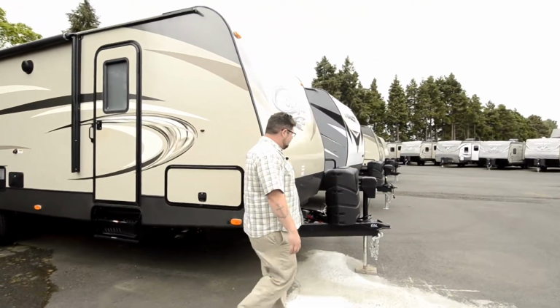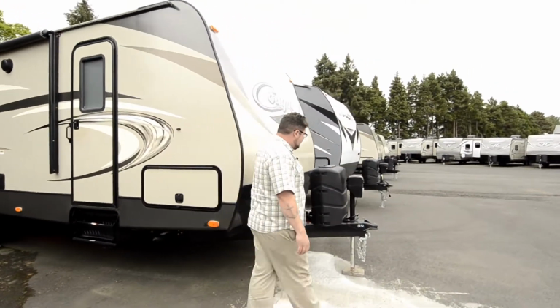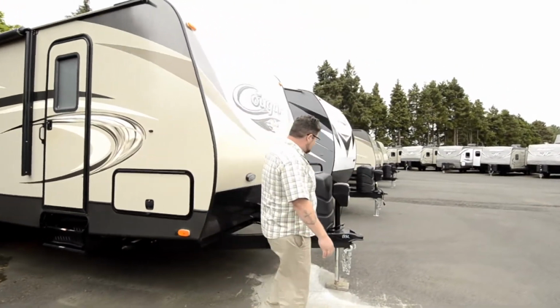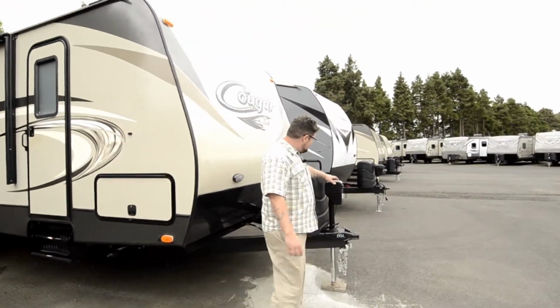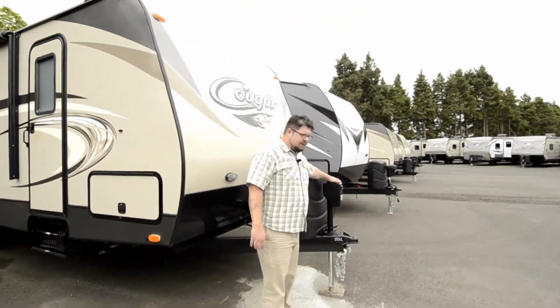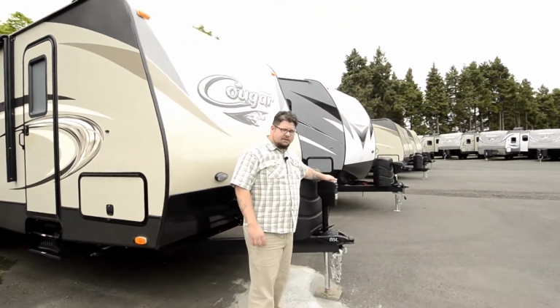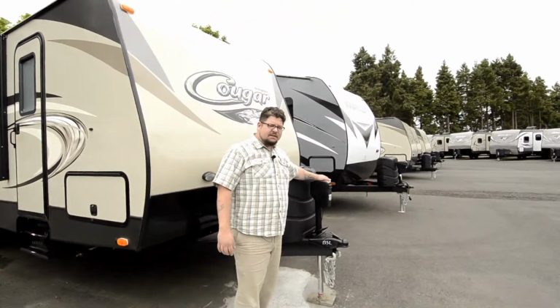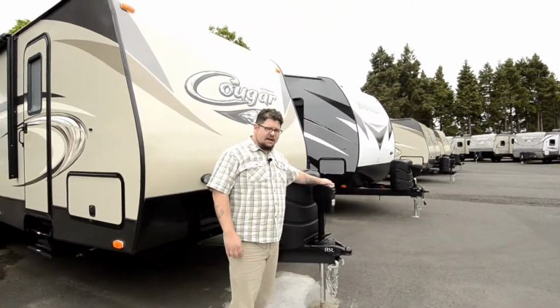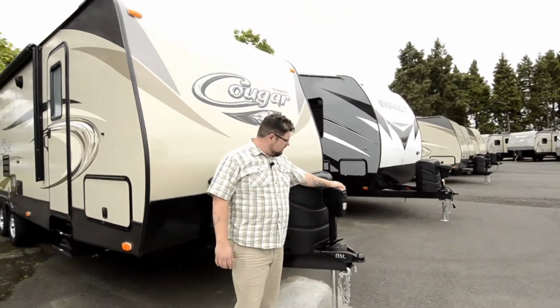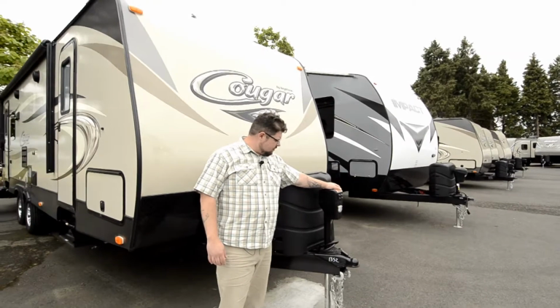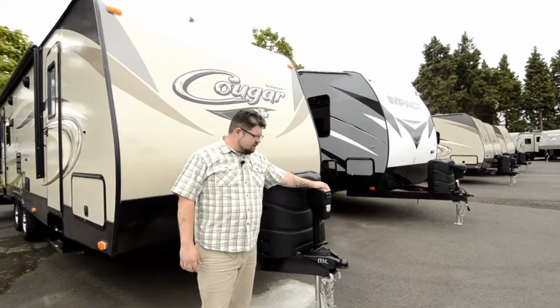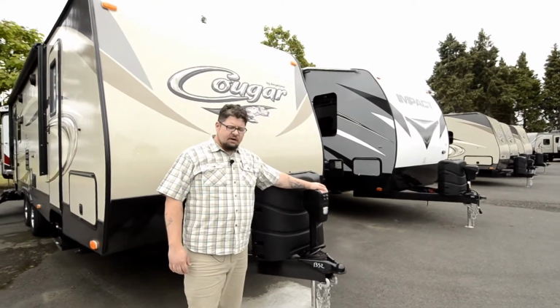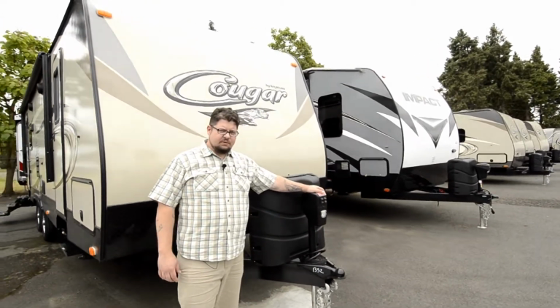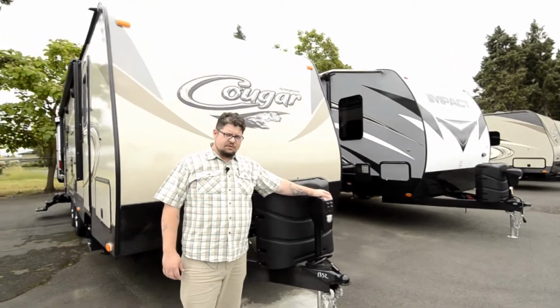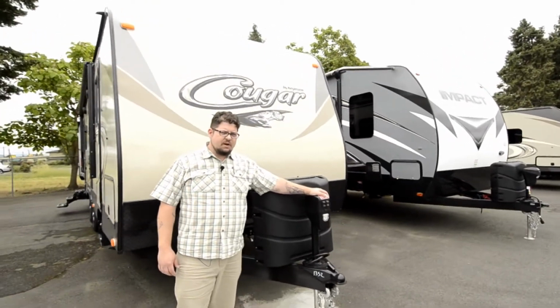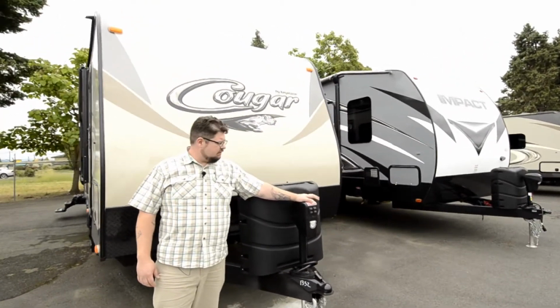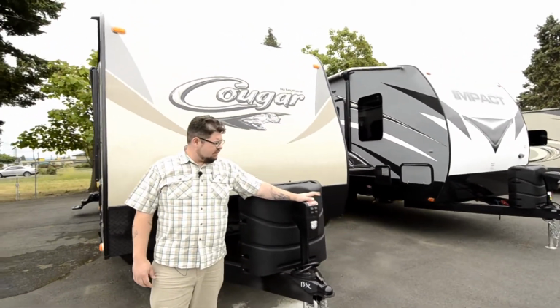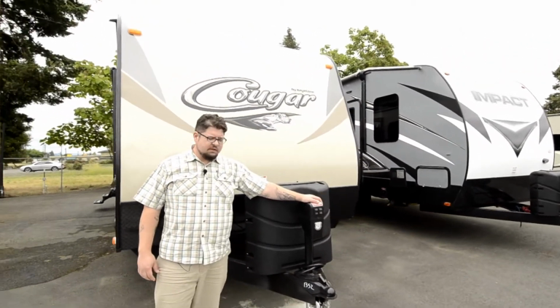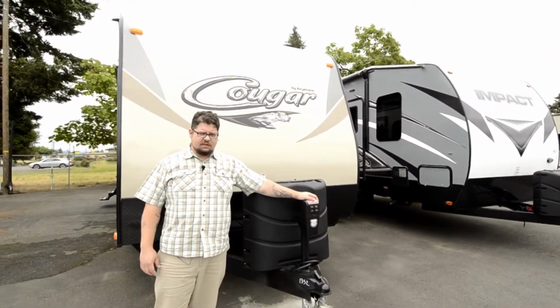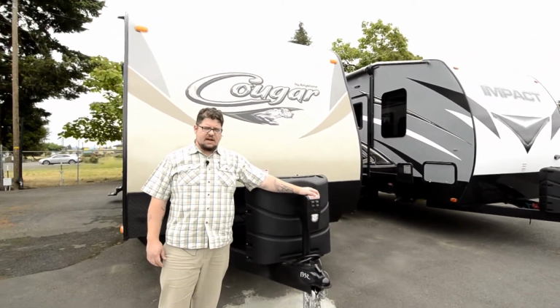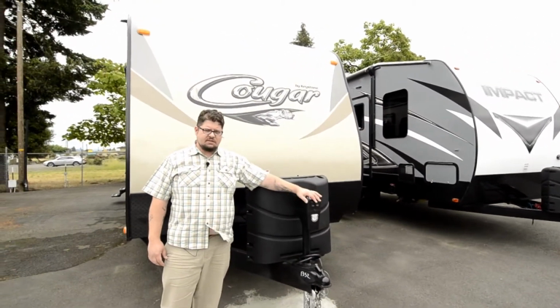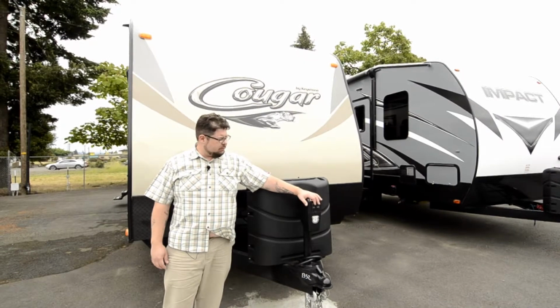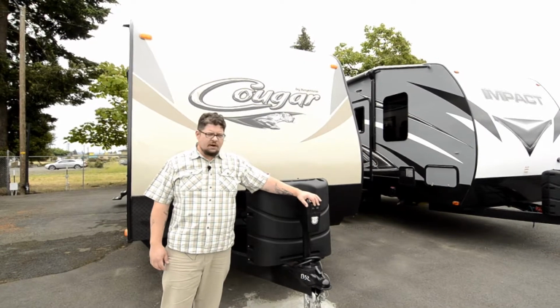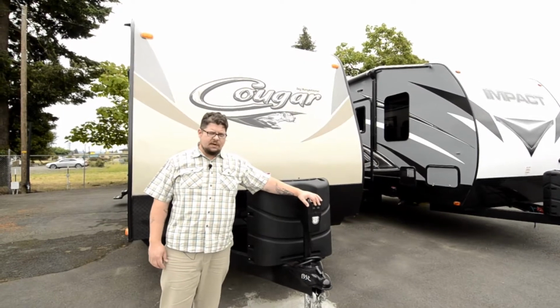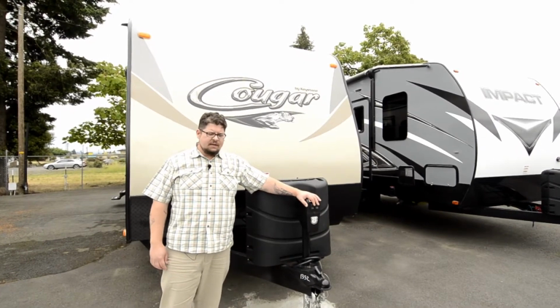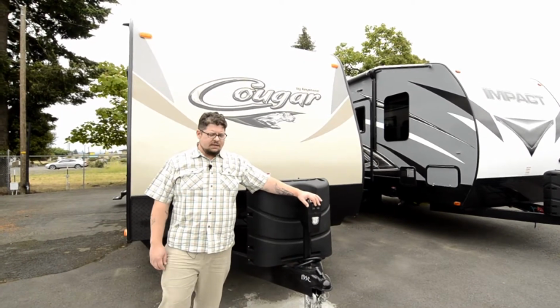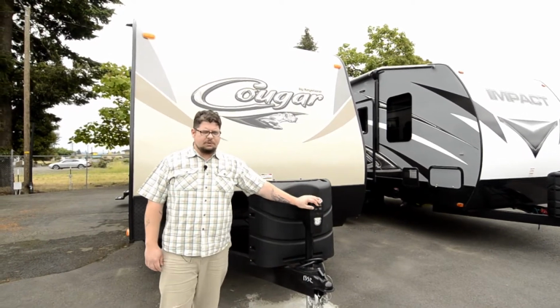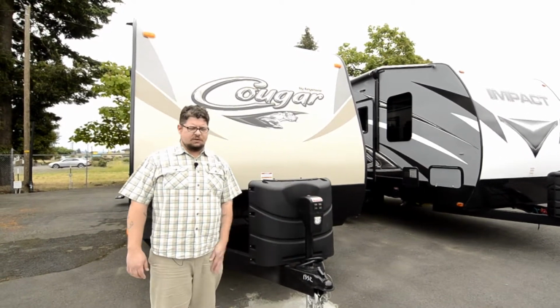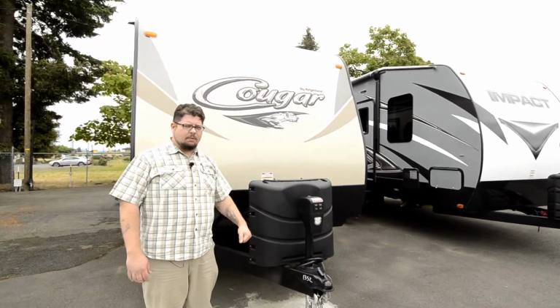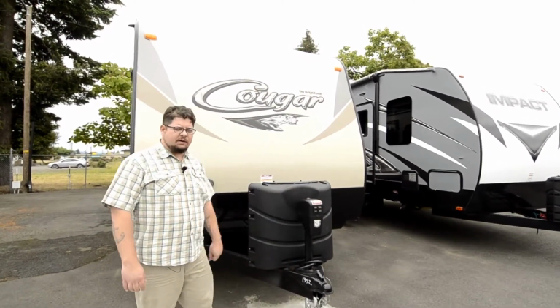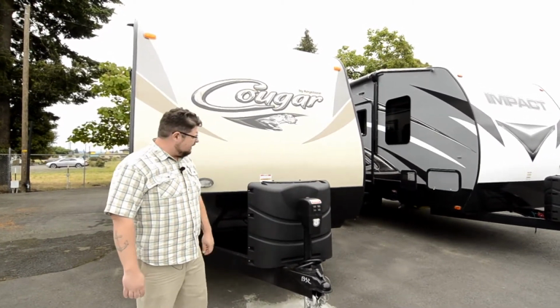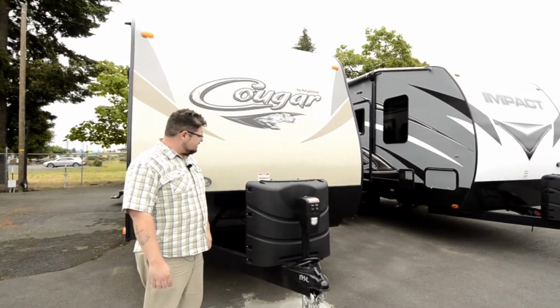First thing is this power jack that it's got. So when you take it off your truck, you've got a really convenient jack. It's just going to be push button operated — super easy to use, no more hand cranking necessary.